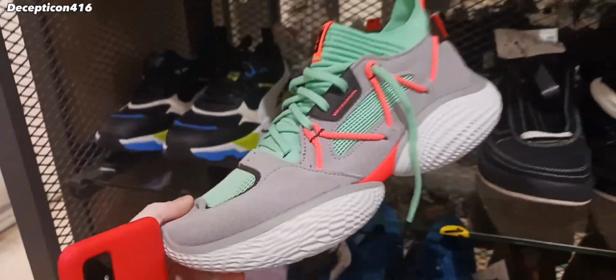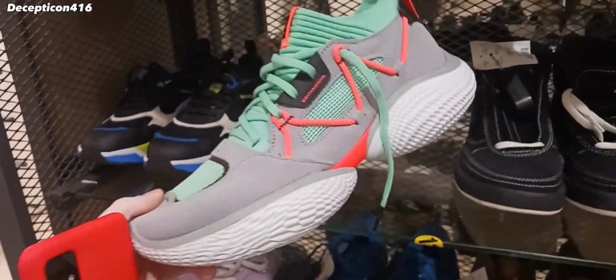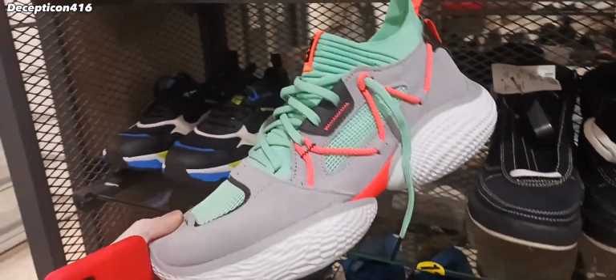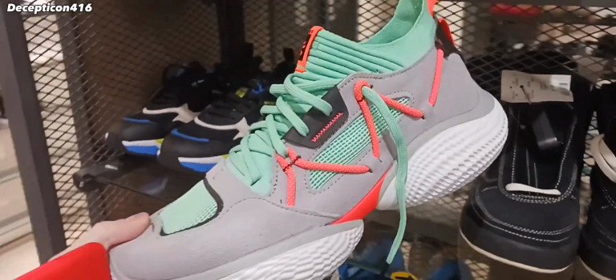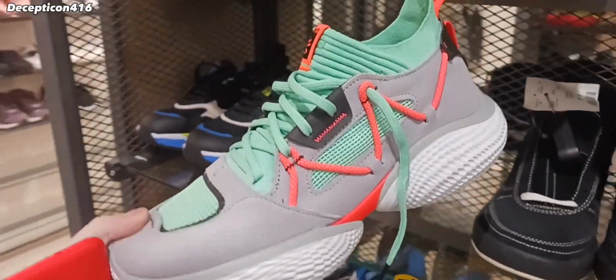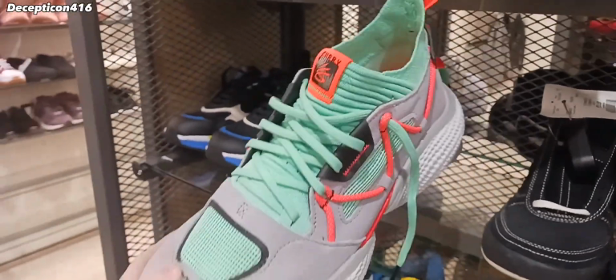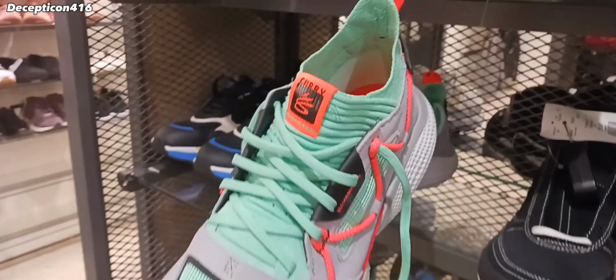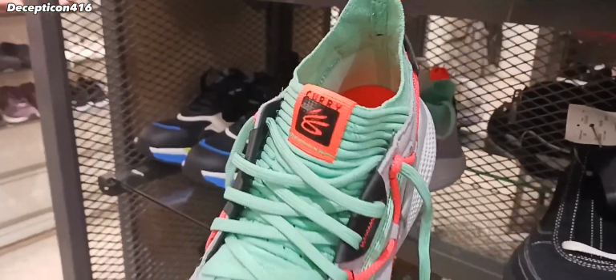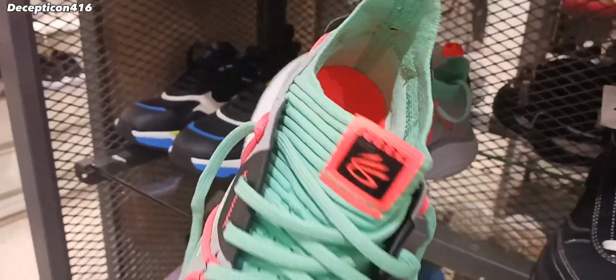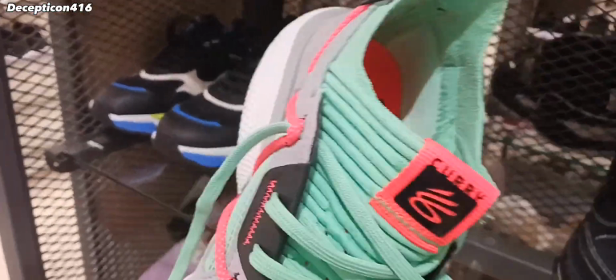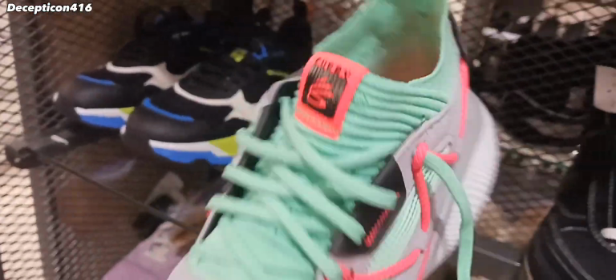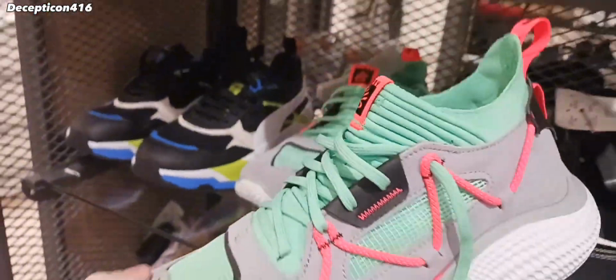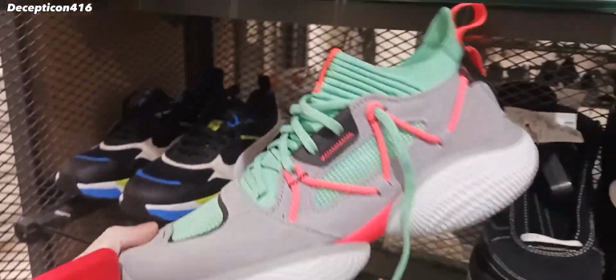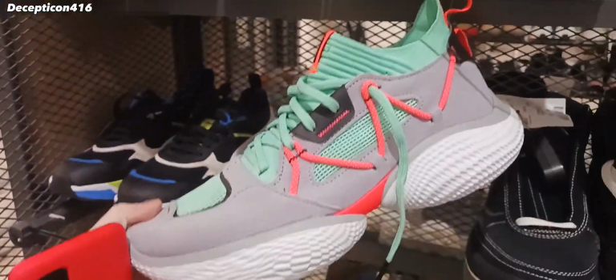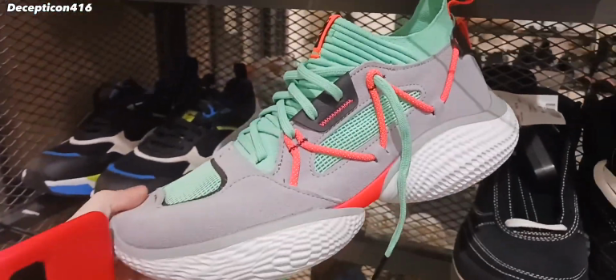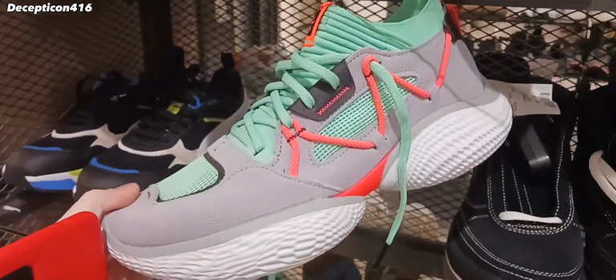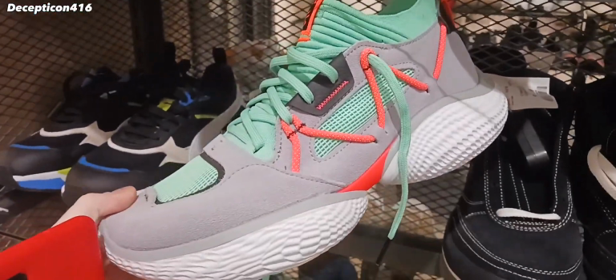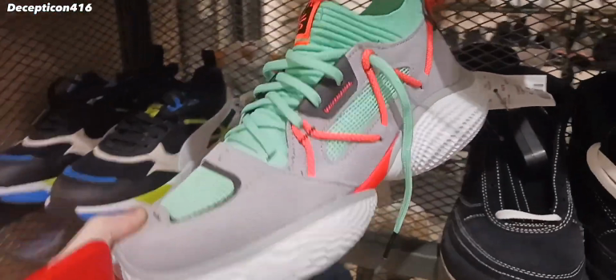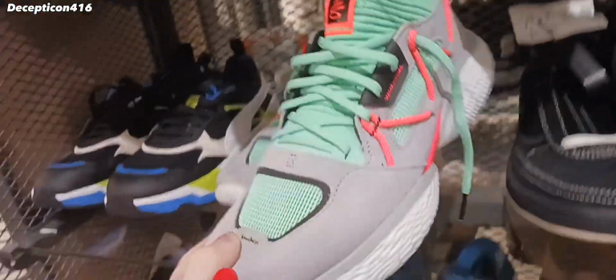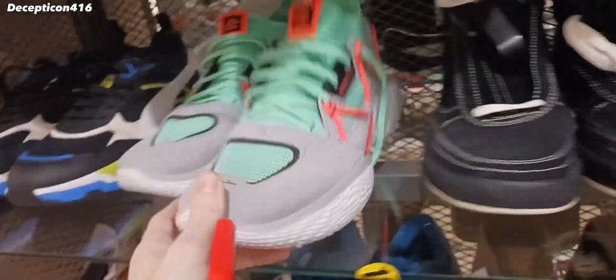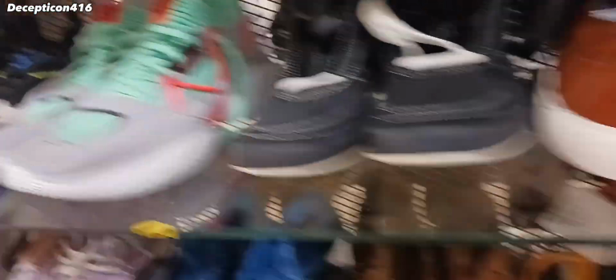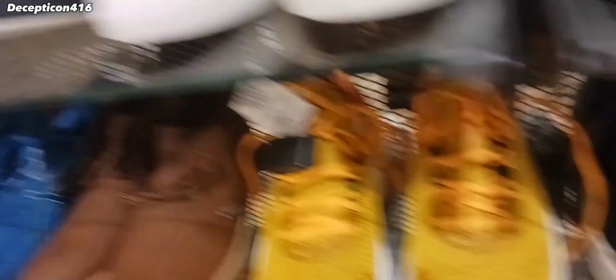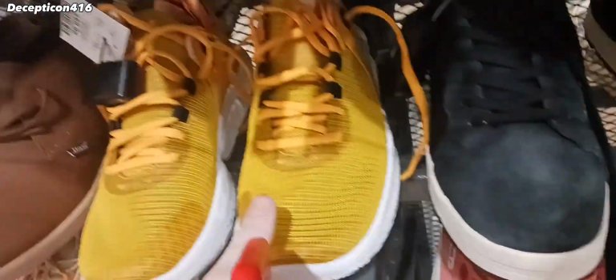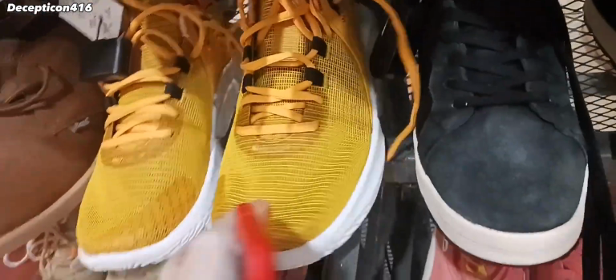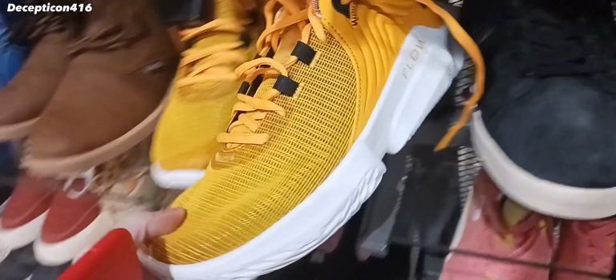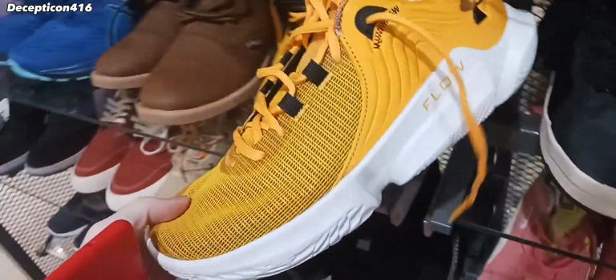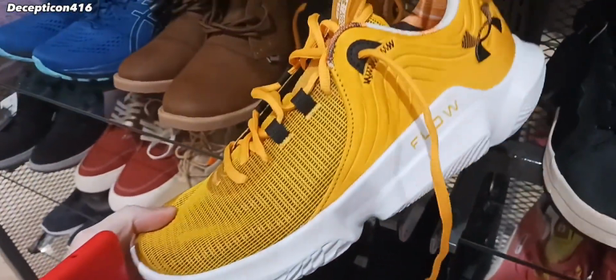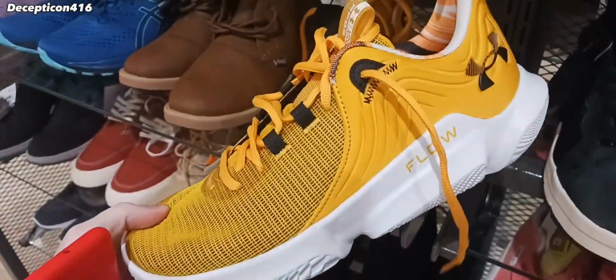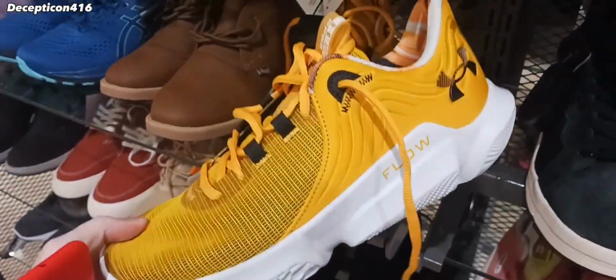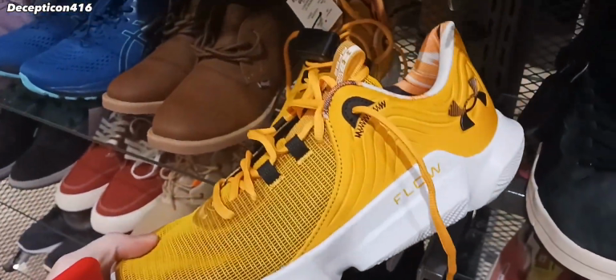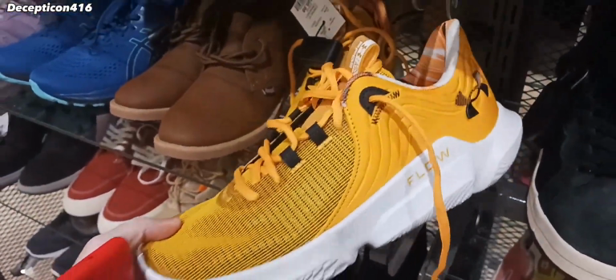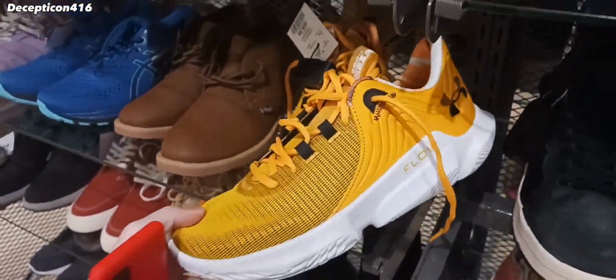The first pair here is these Curries. This is a brand new pair of his Under Armour shoes. Look at those — Under Armour Flow.